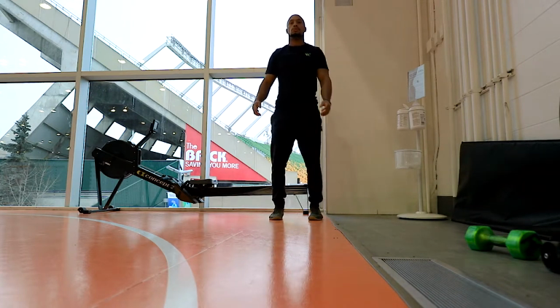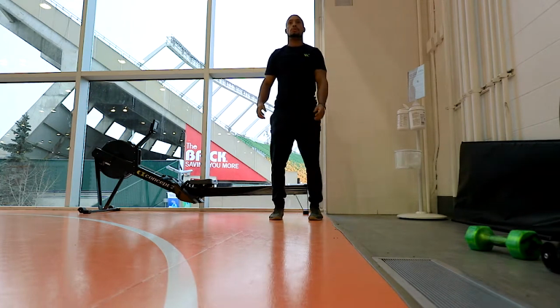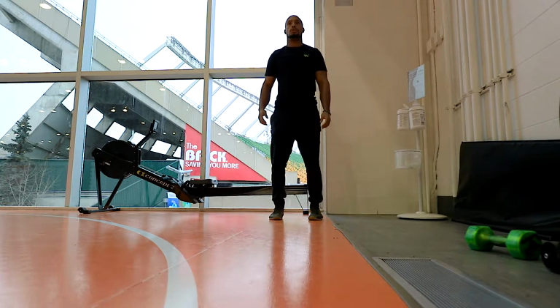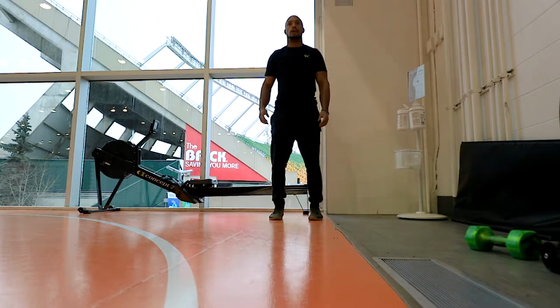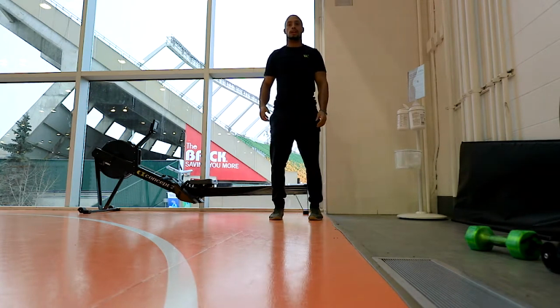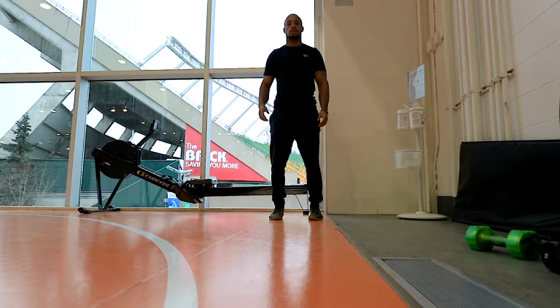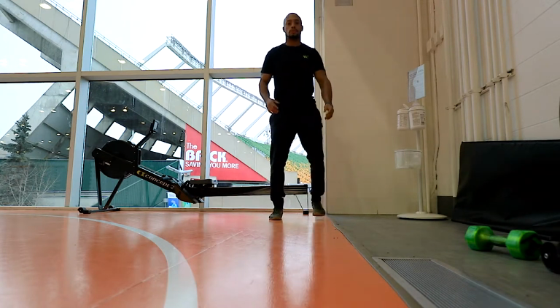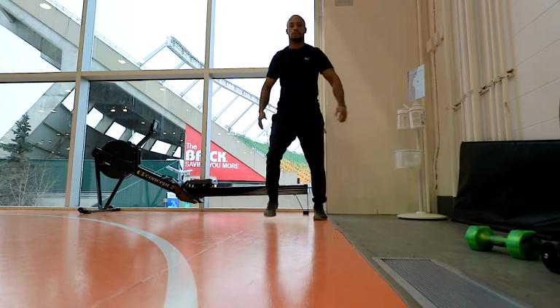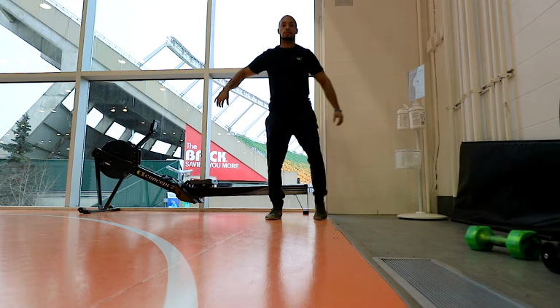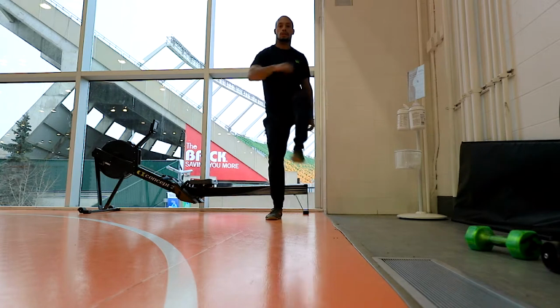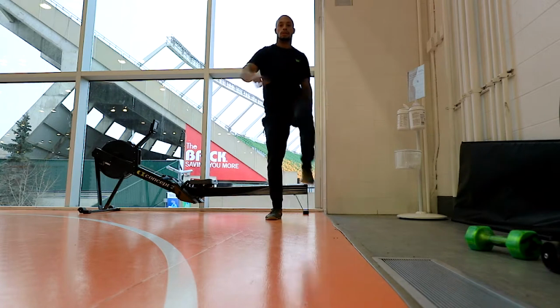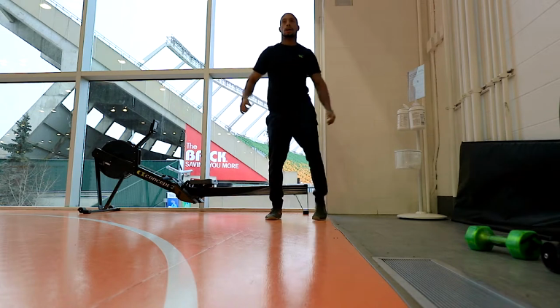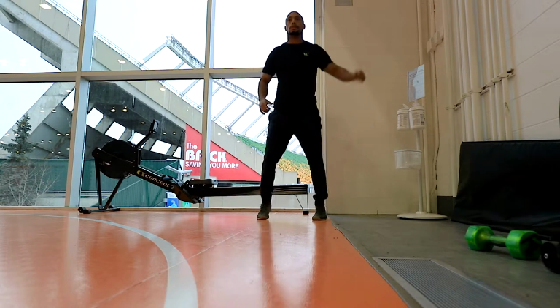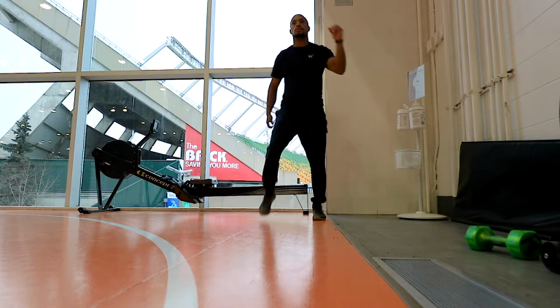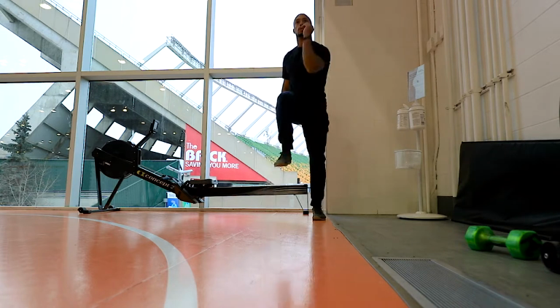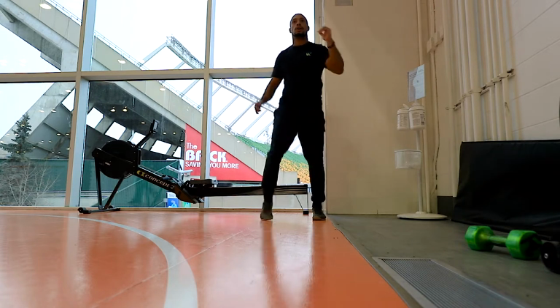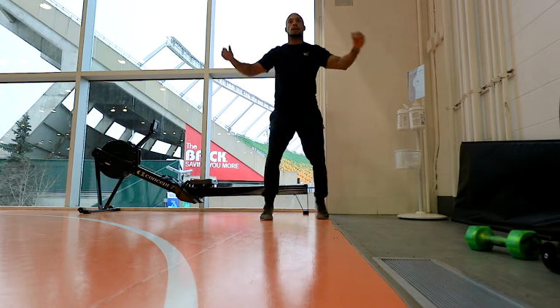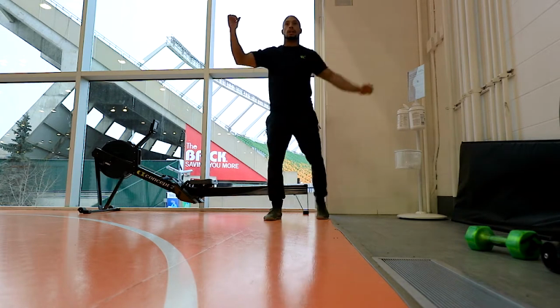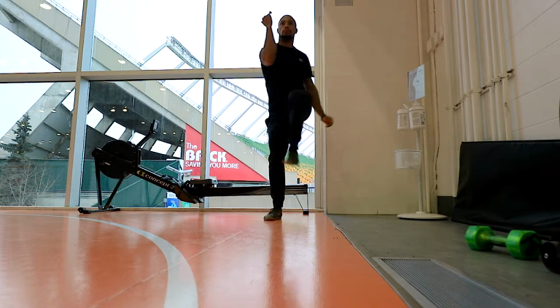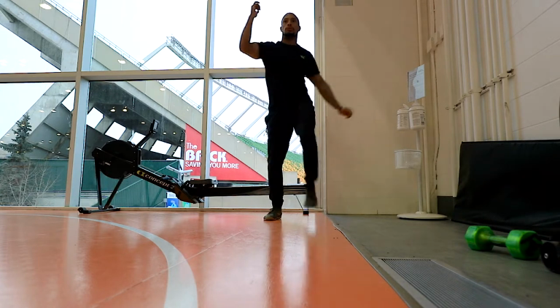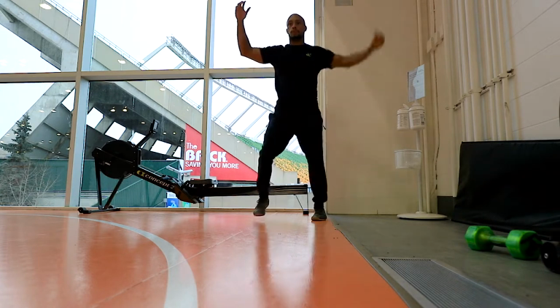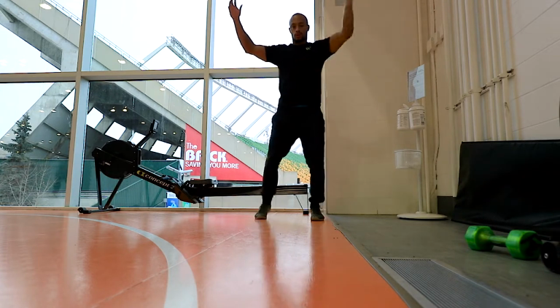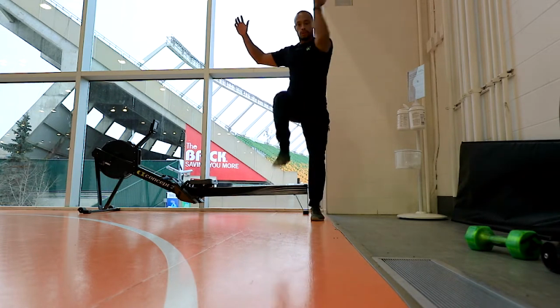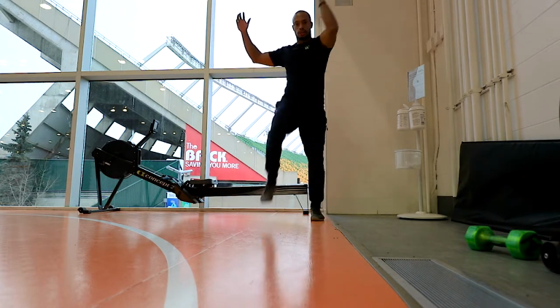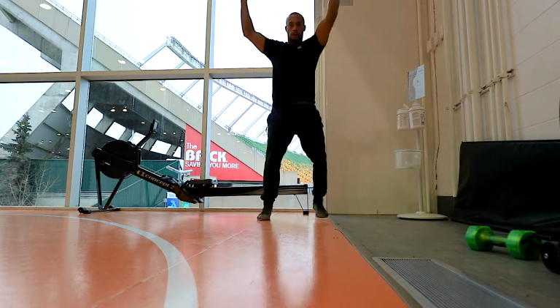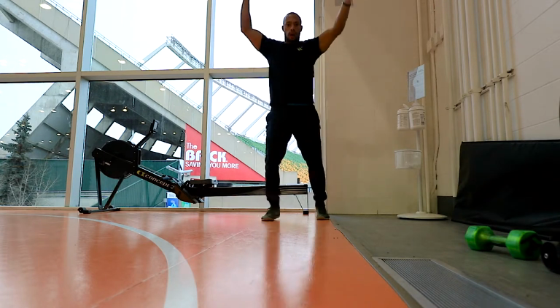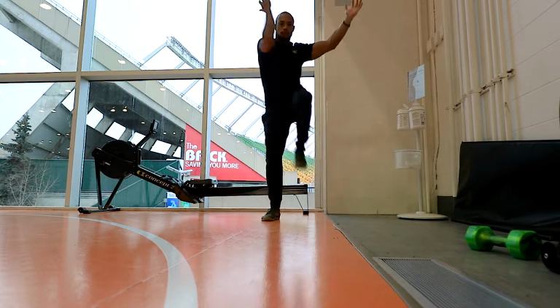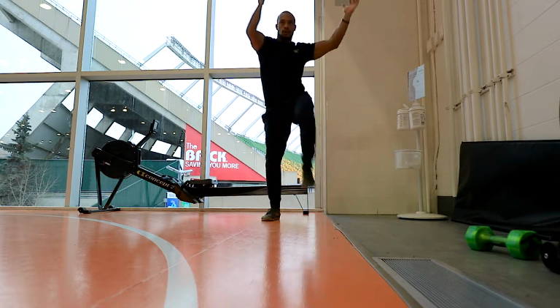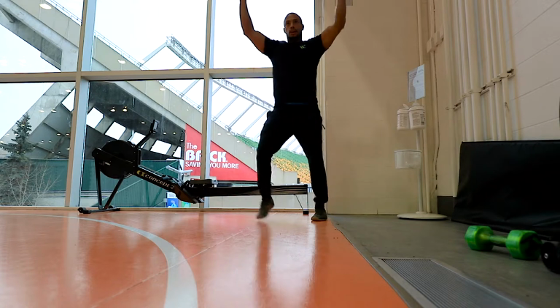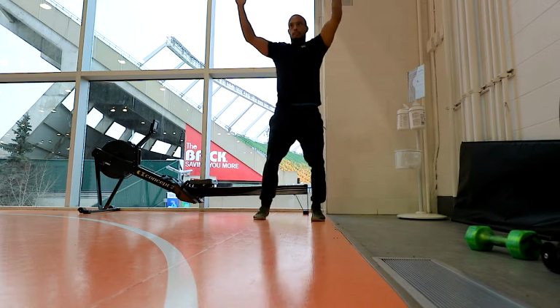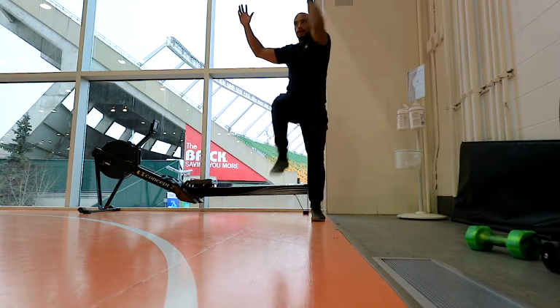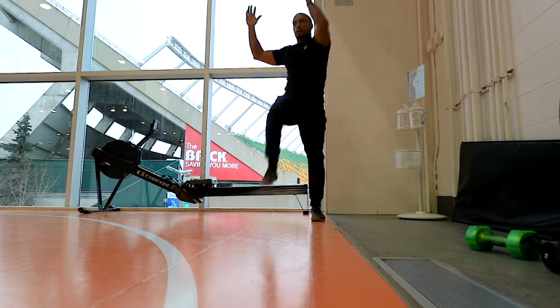Next one you would do, you'd add a stutter step. So one, two, kick. One, two, kick. Get a little bit of a tempo going. You can start with your arms — club your head.